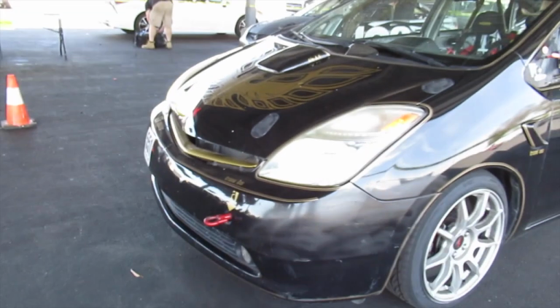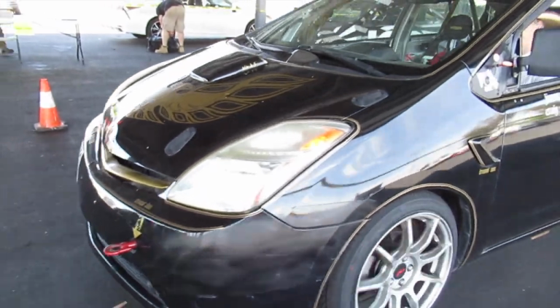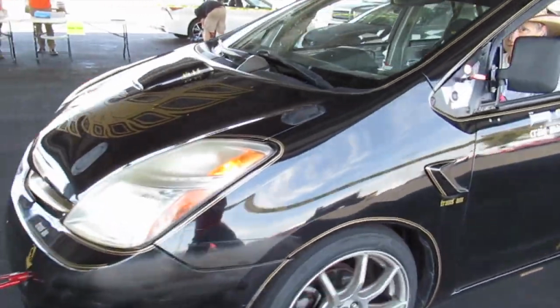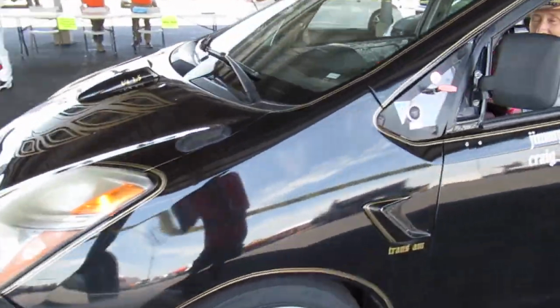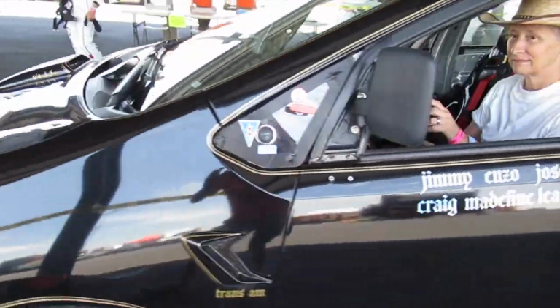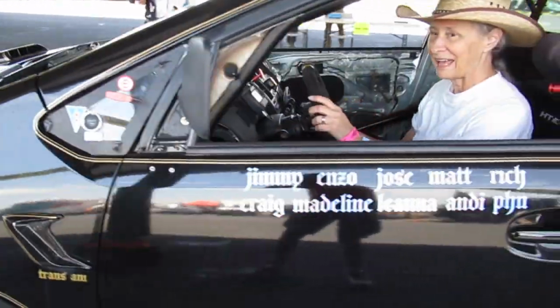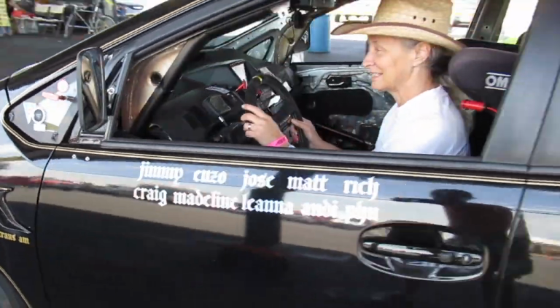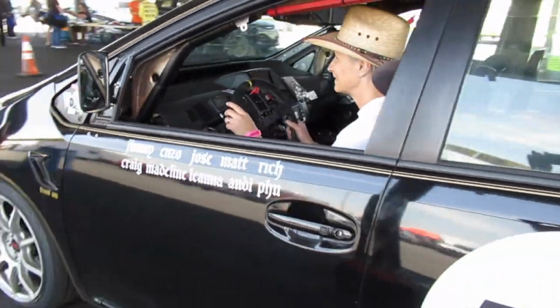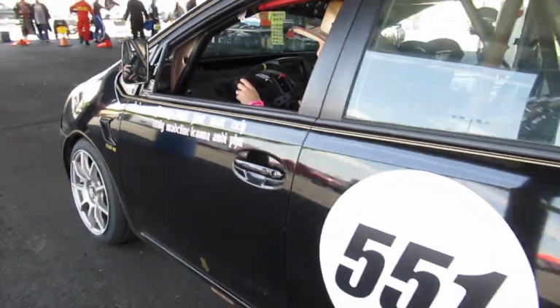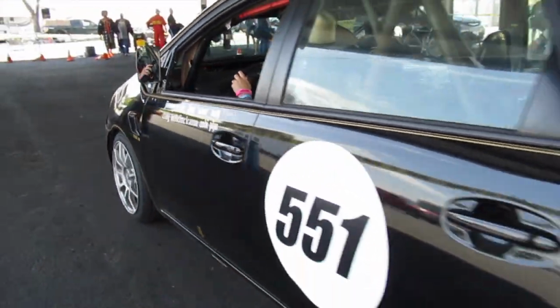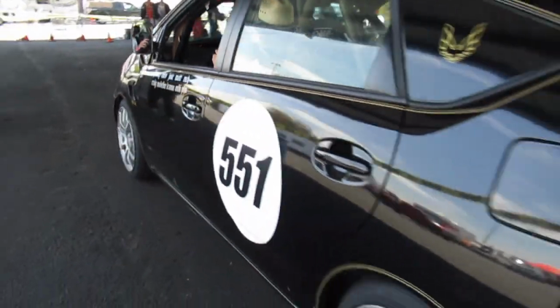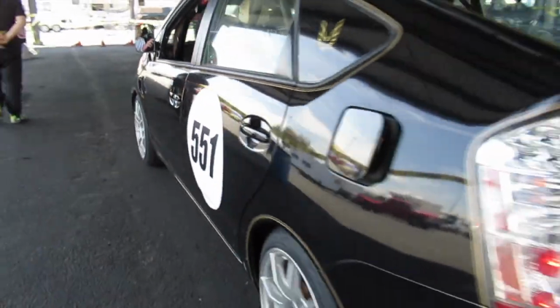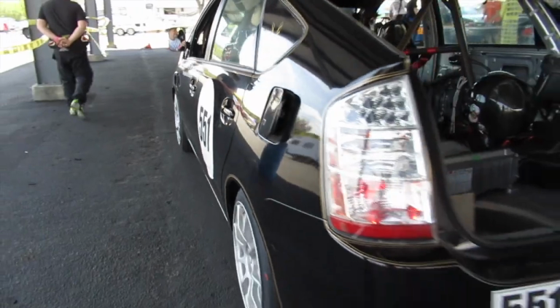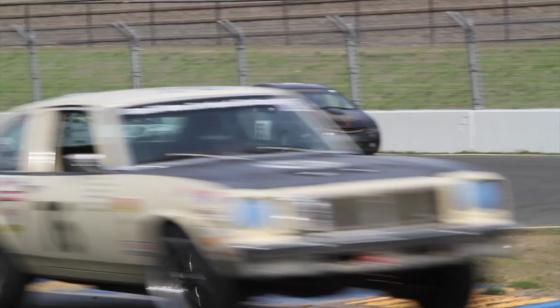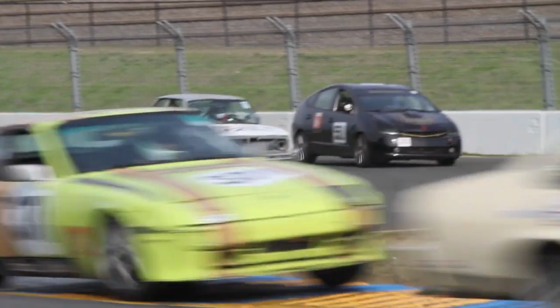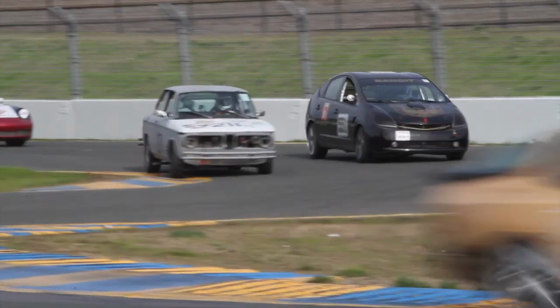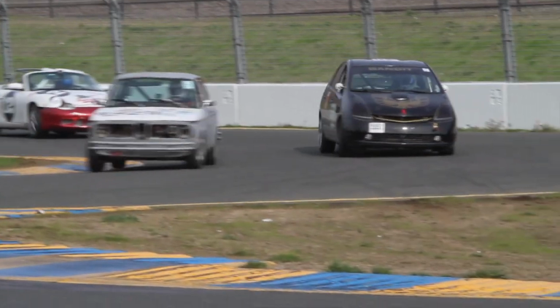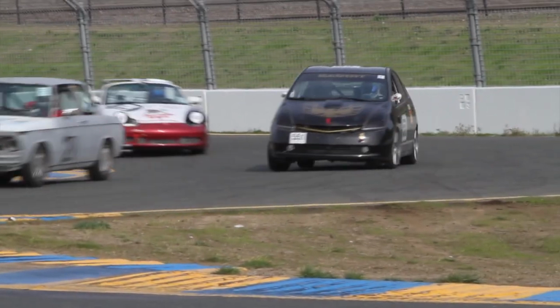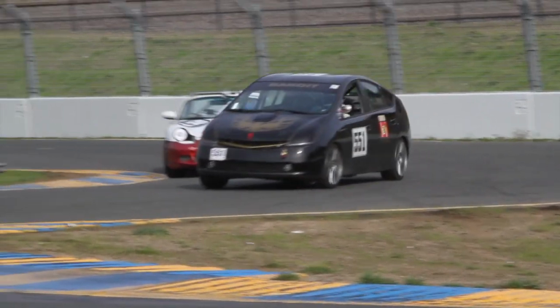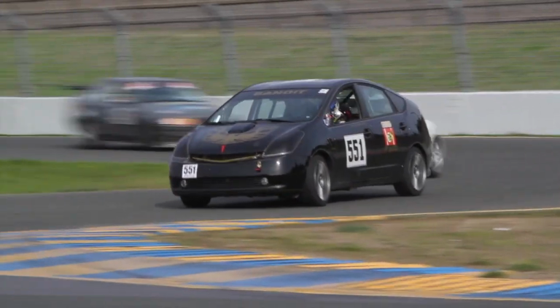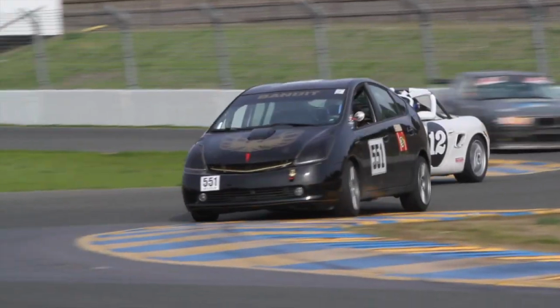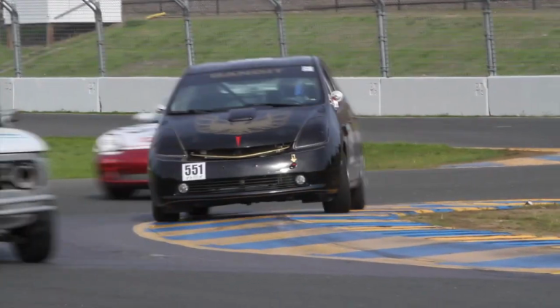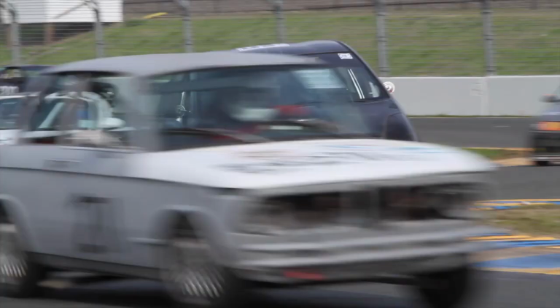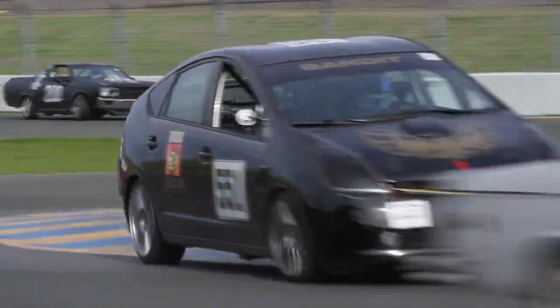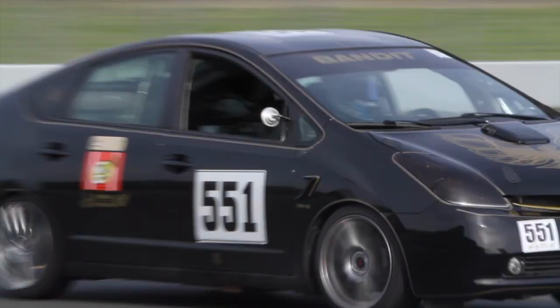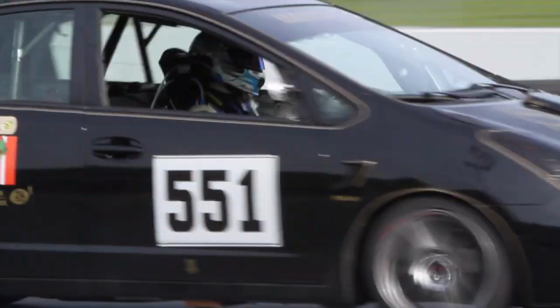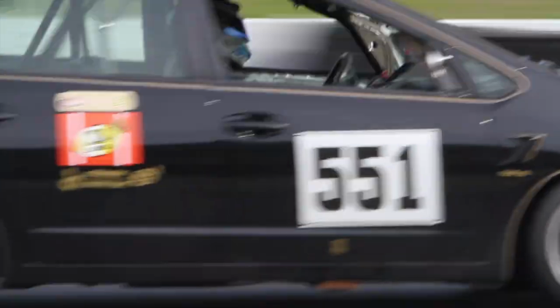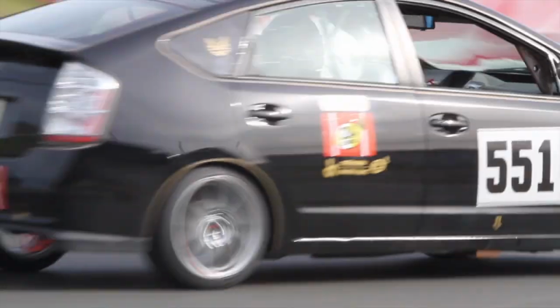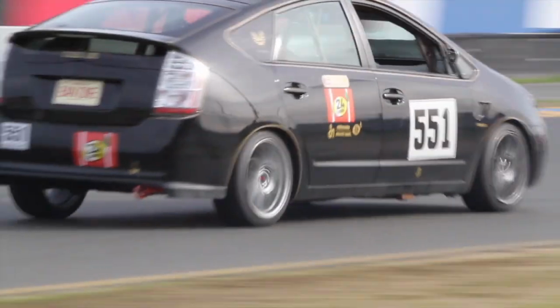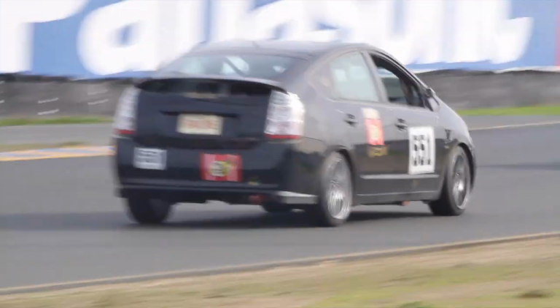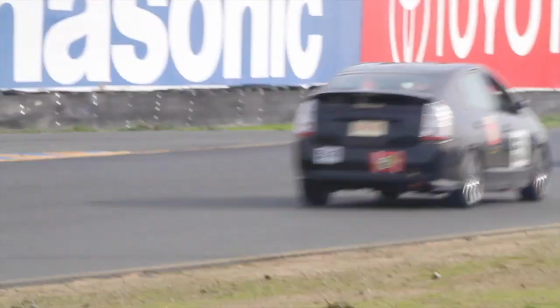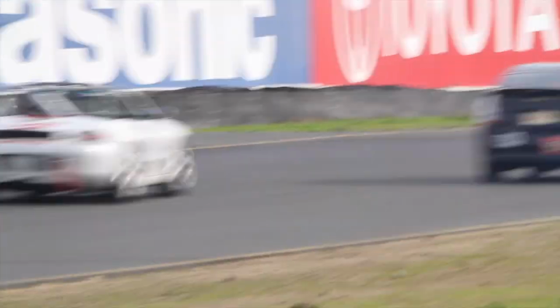This is a group that is generally just fine with 88 horsepower and mediocre handling and staying out of trouble. In fact, as a group they are so good at staying out of trouble with 88 horsepower and mediocre handling that they finished 11th overall out of 120 cars.